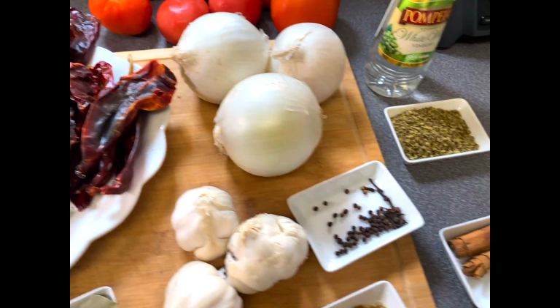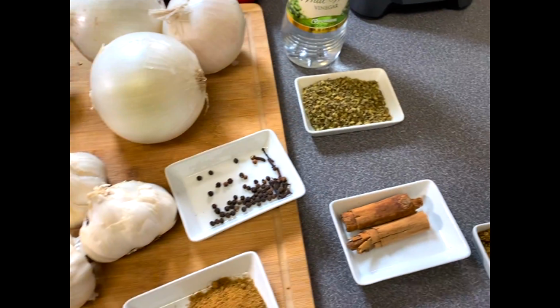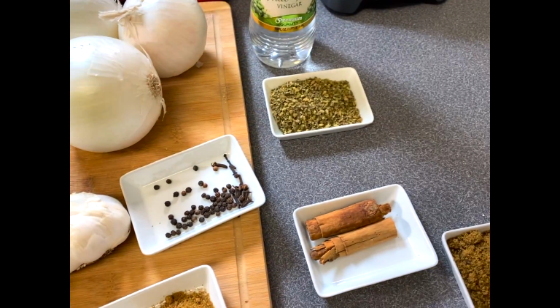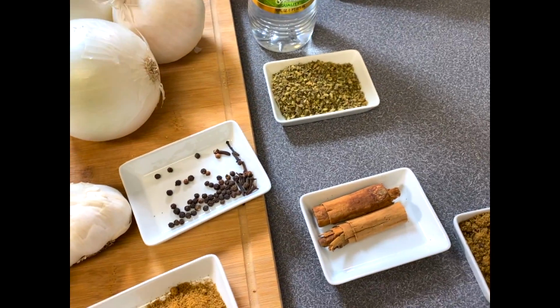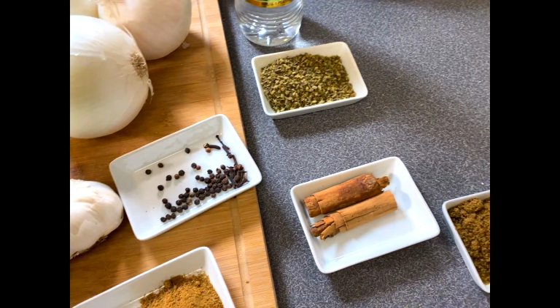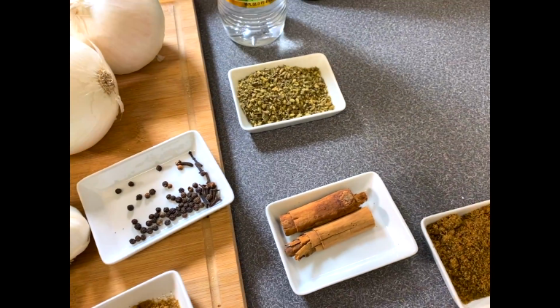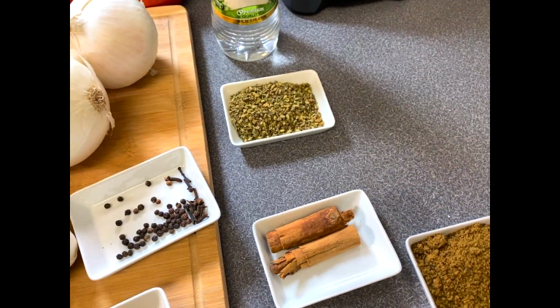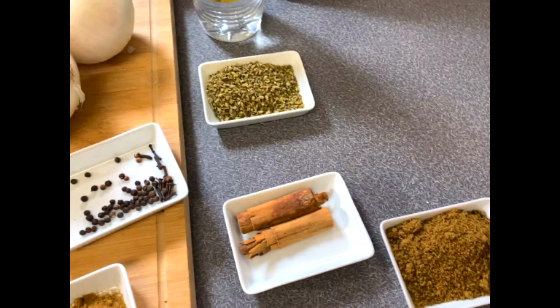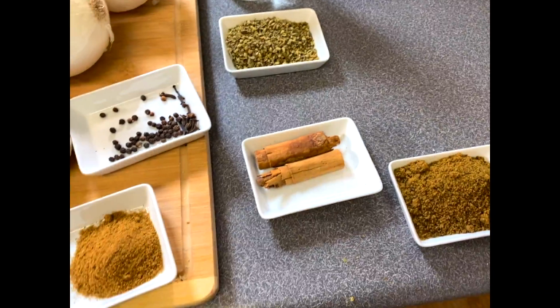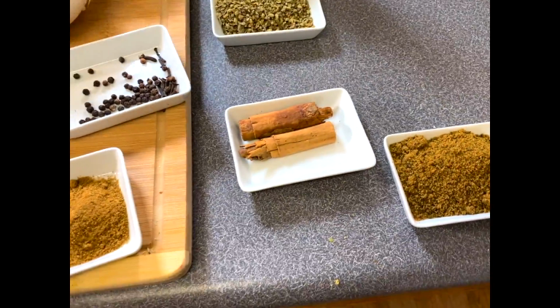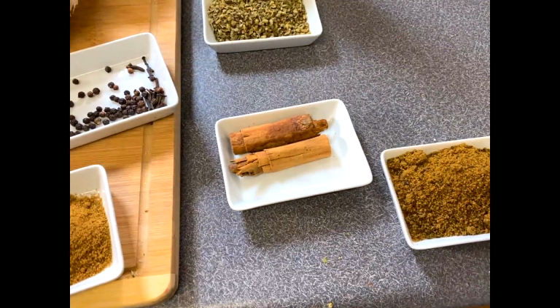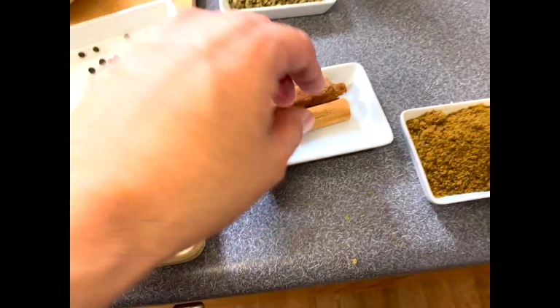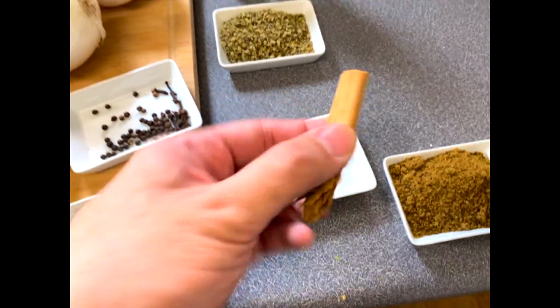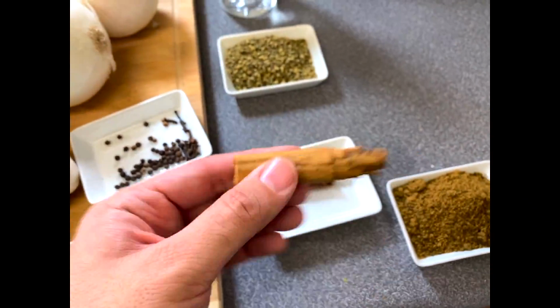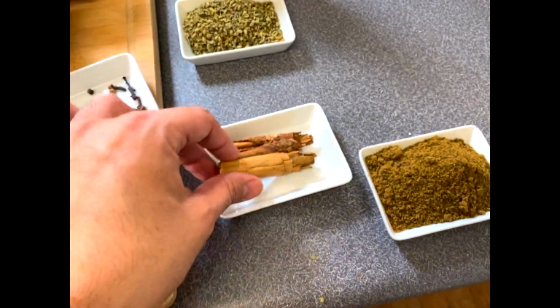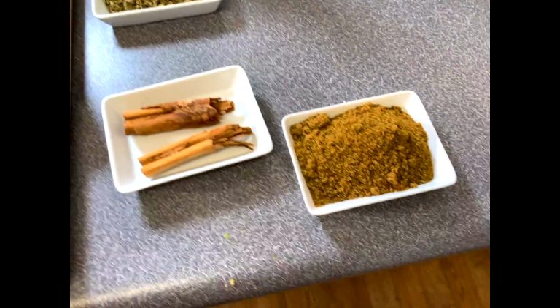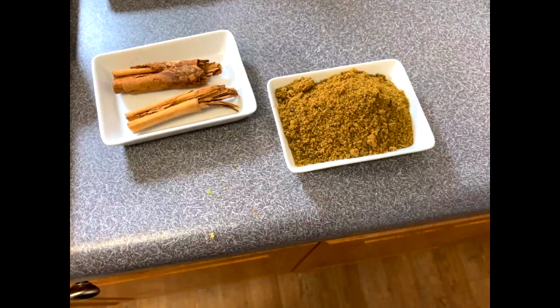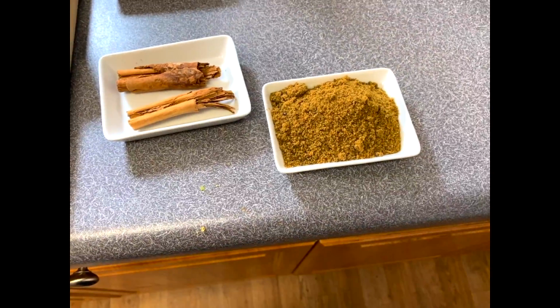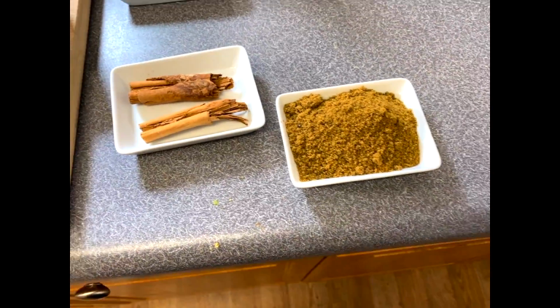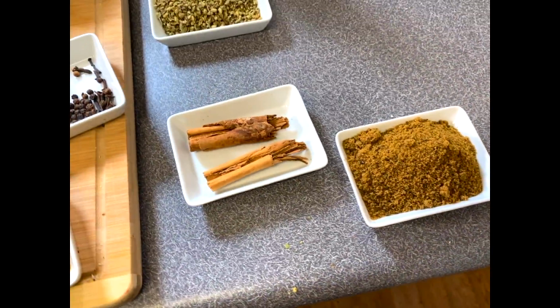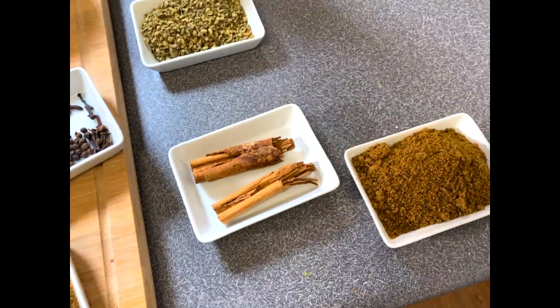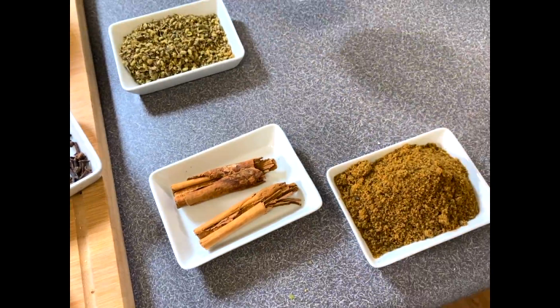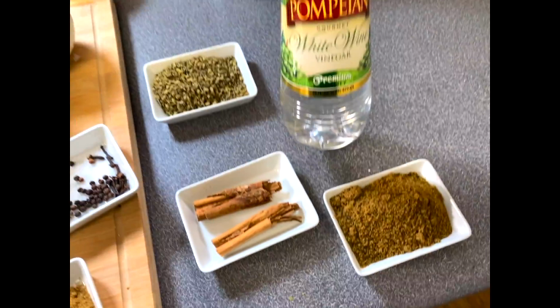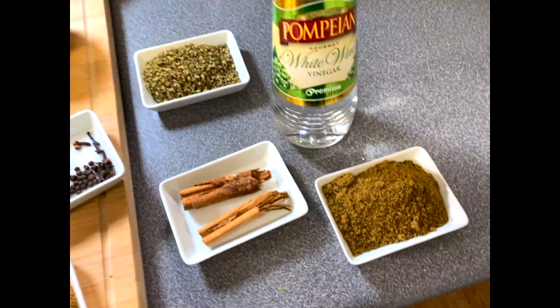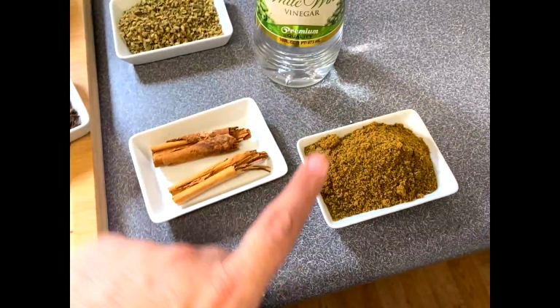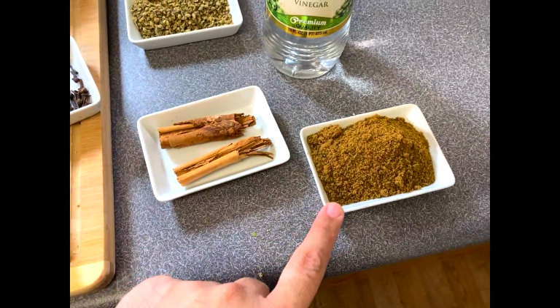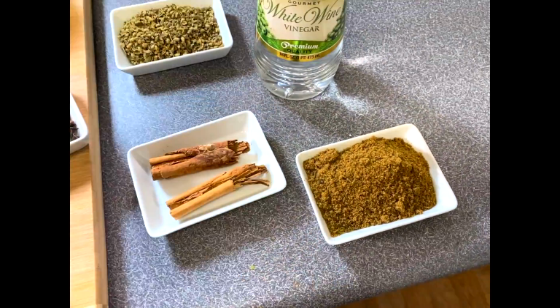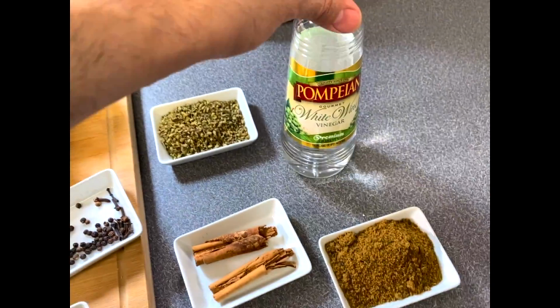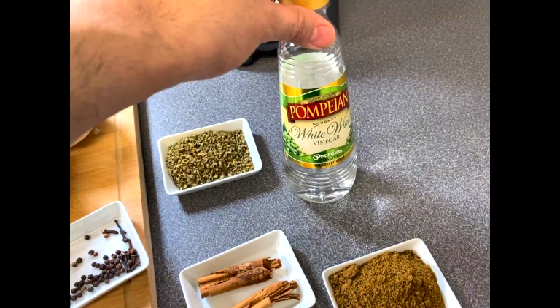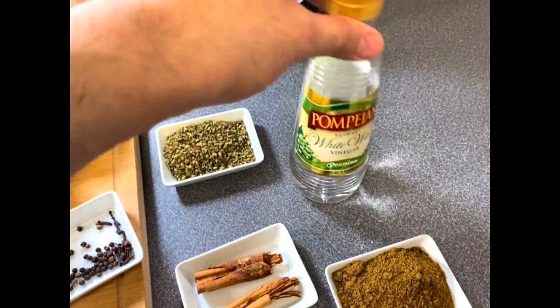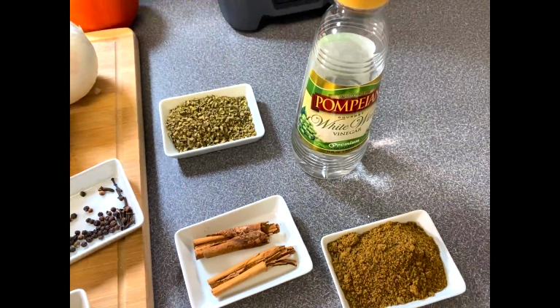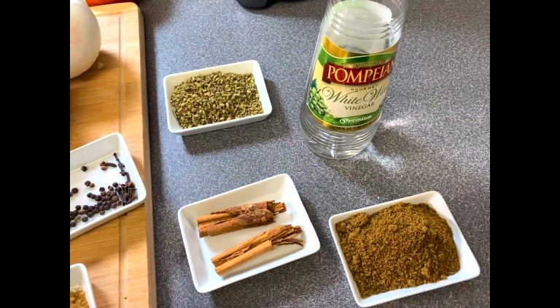We're going to be adding 3 white onions, 7 tomatoes, 2 tablespoons of oregano, 2 cinnamon sticks, about 2 tablespoons of chicken bouillon, and 1 tablespoon of white vinegar.